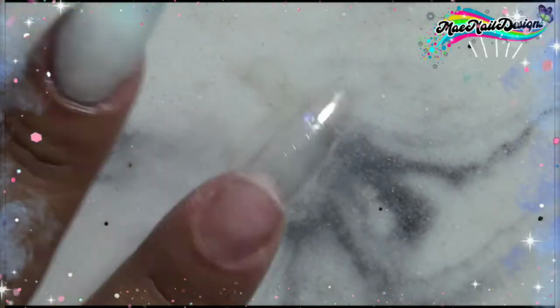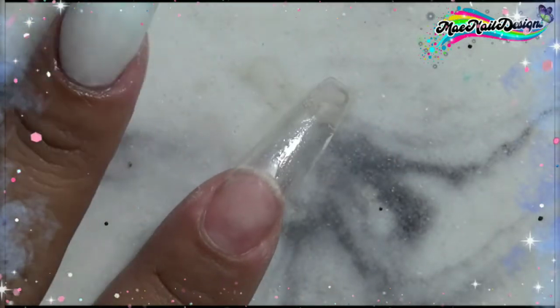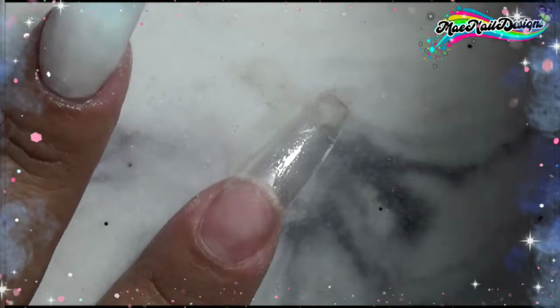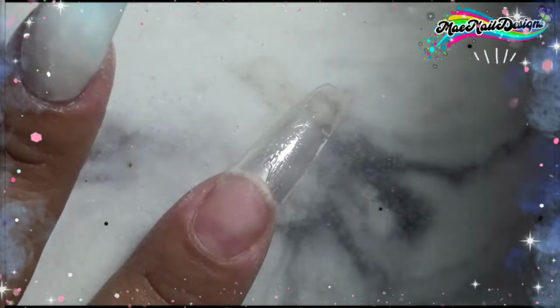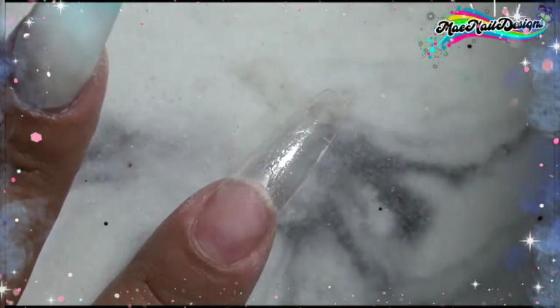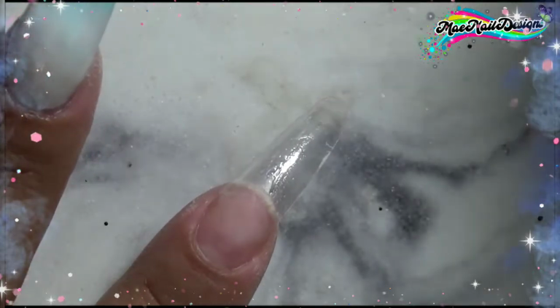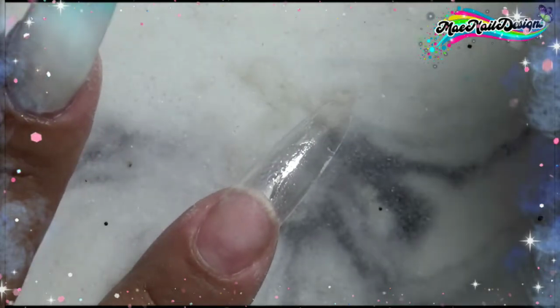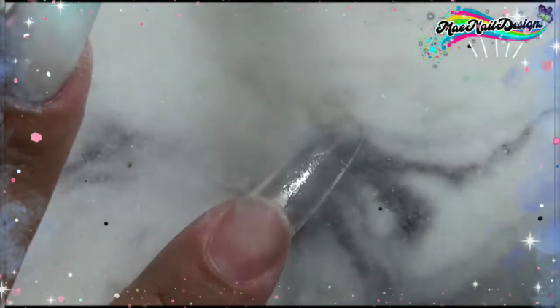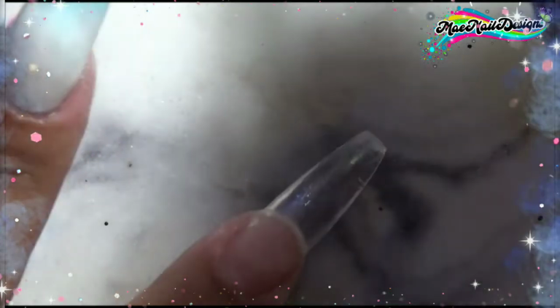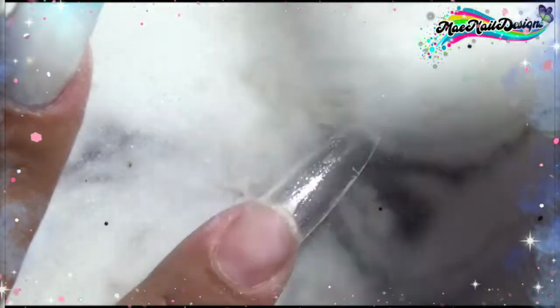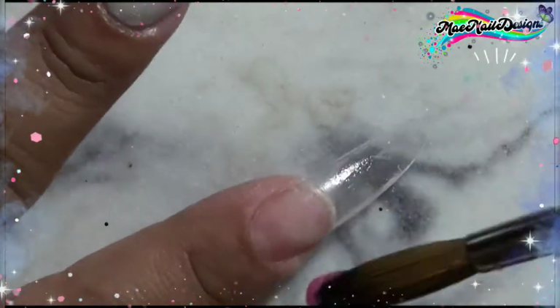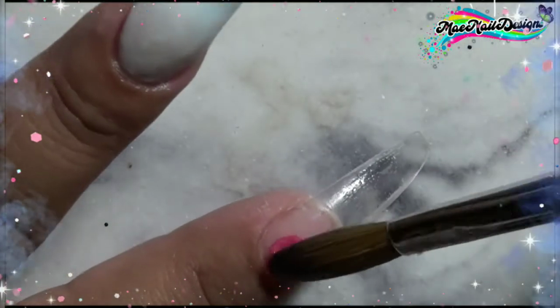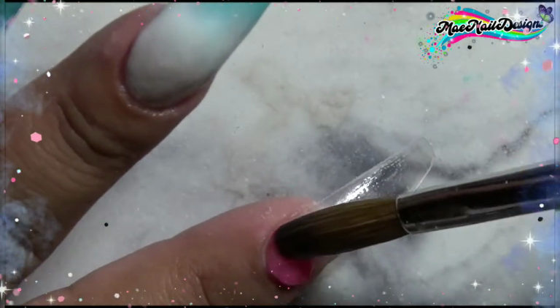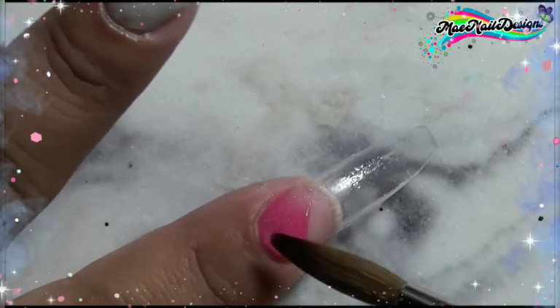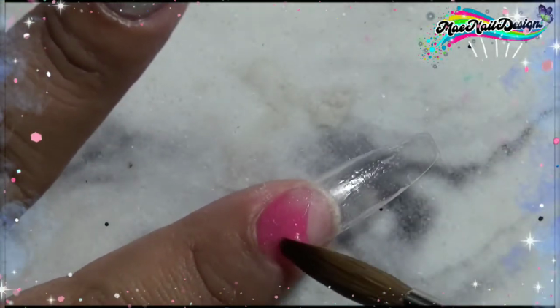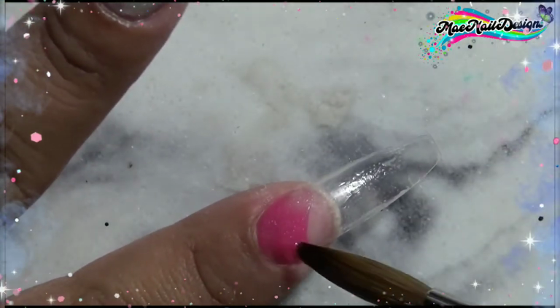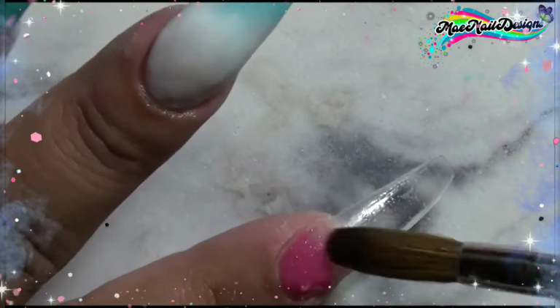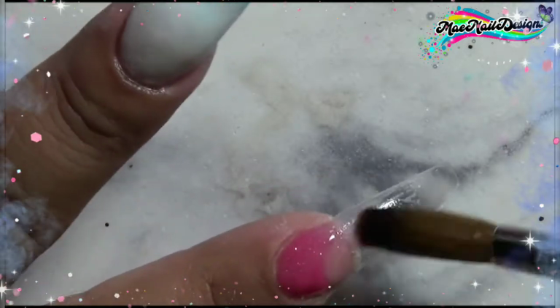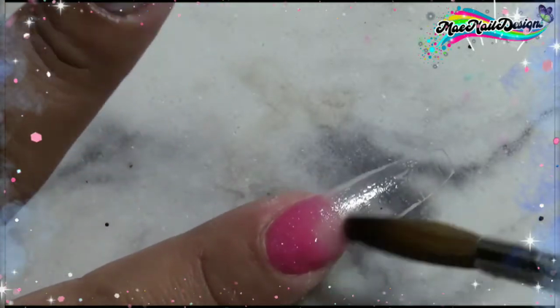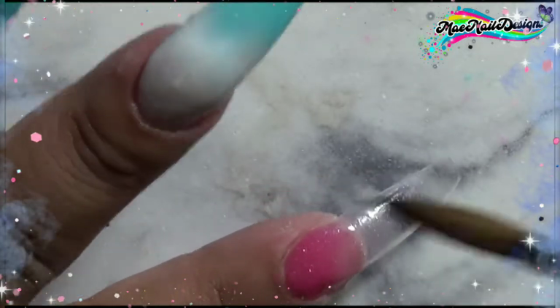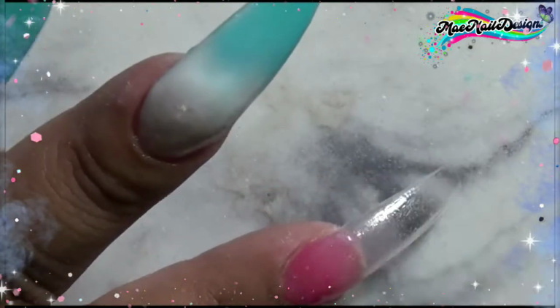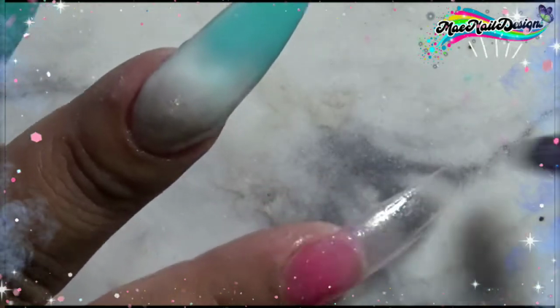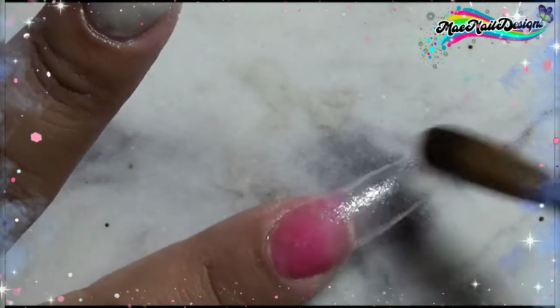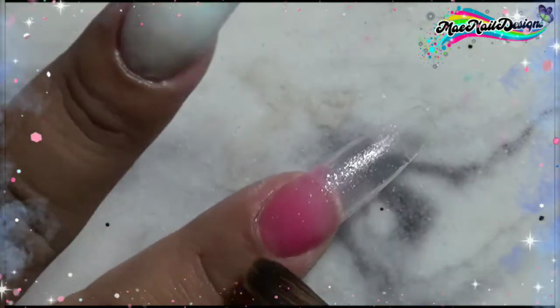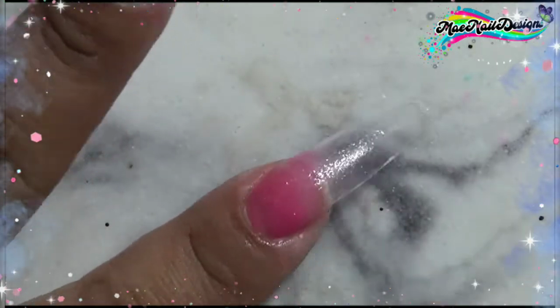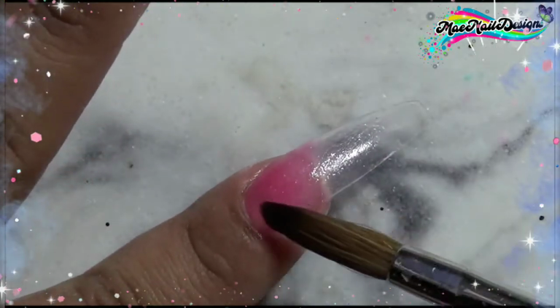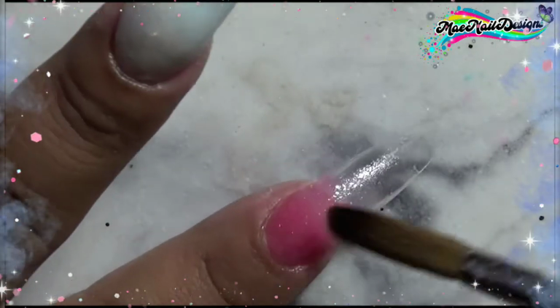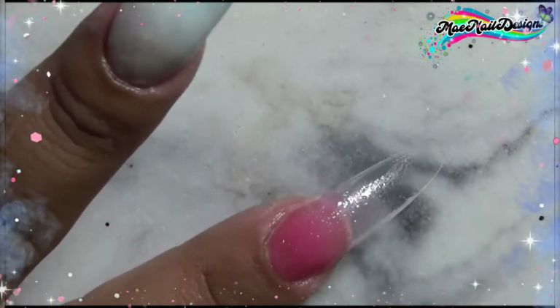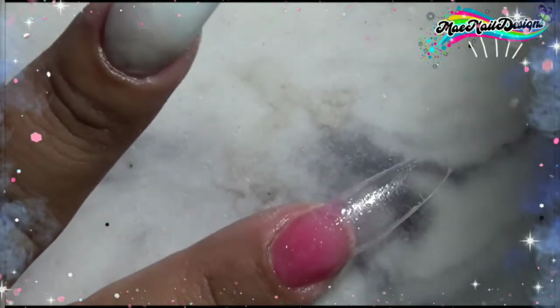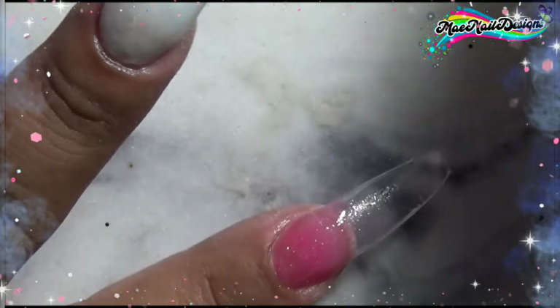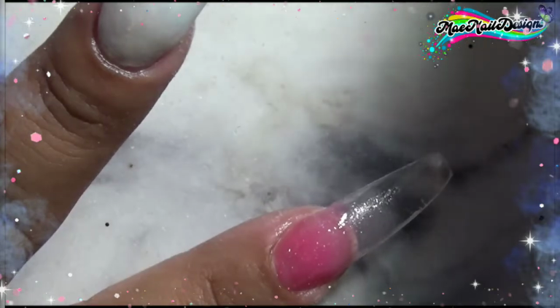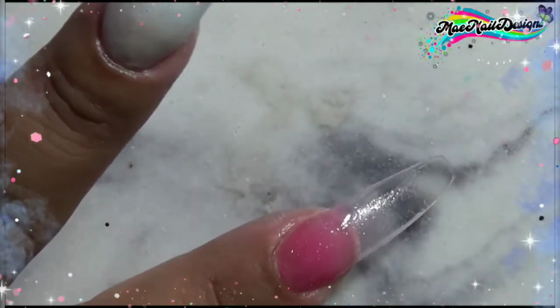For my index nail it's going to be kind of like the pinky nail with that ombre fade of the pink purple and mint, but instead I do not add the gold glitter for this nail — just those three colors.